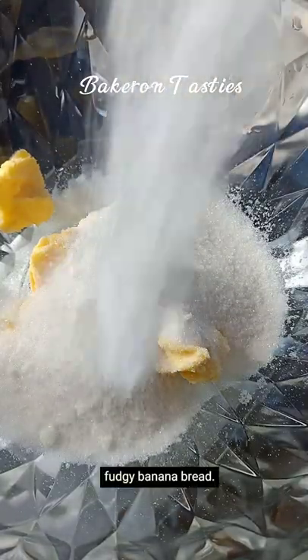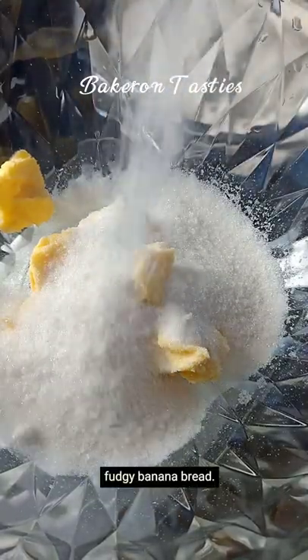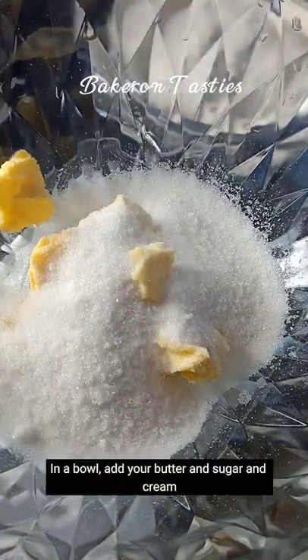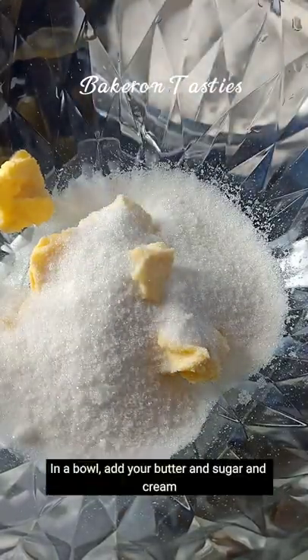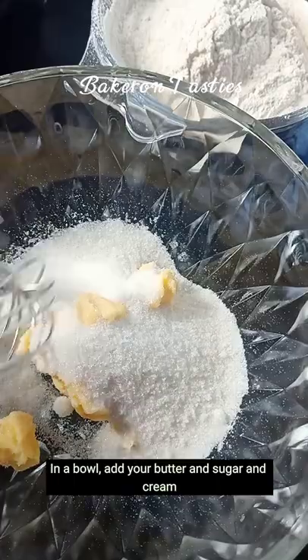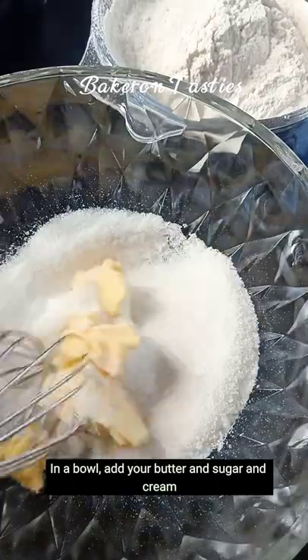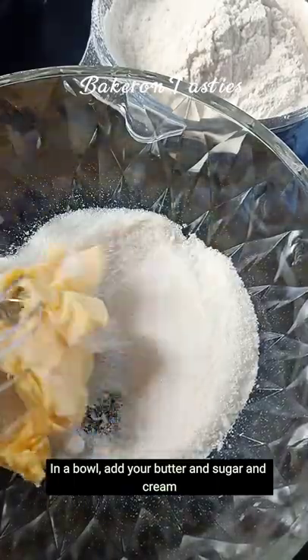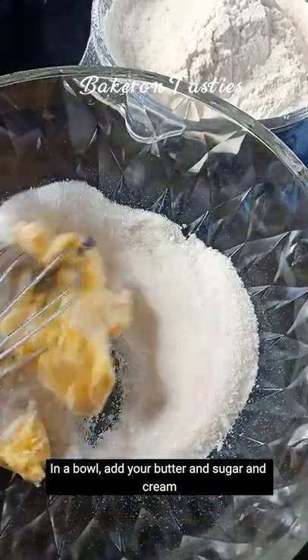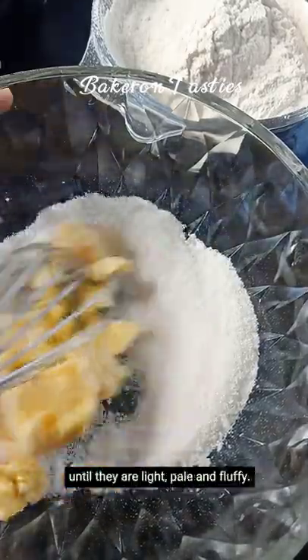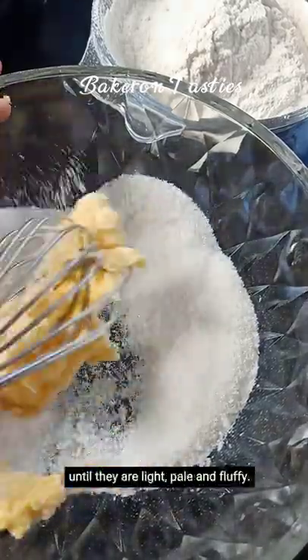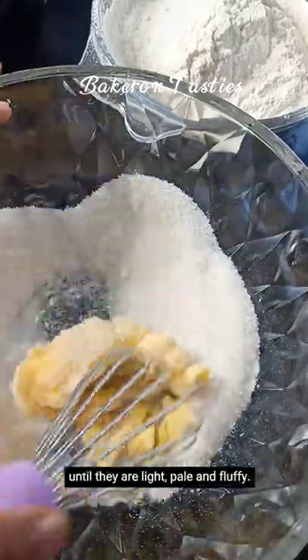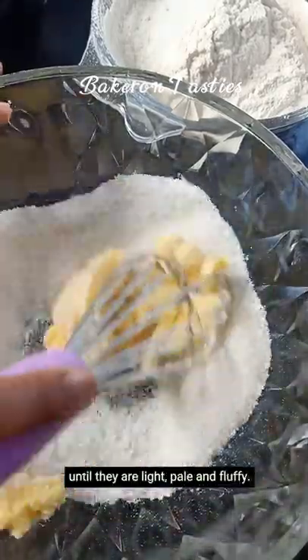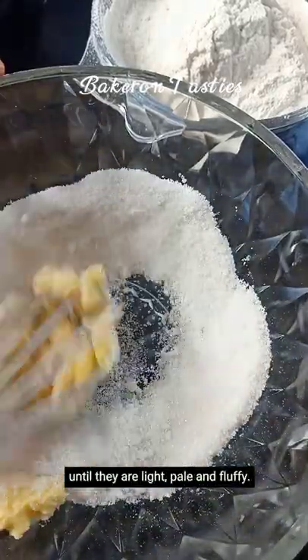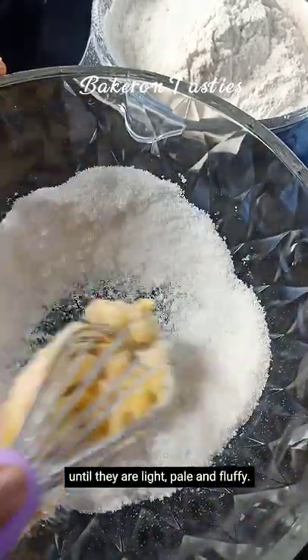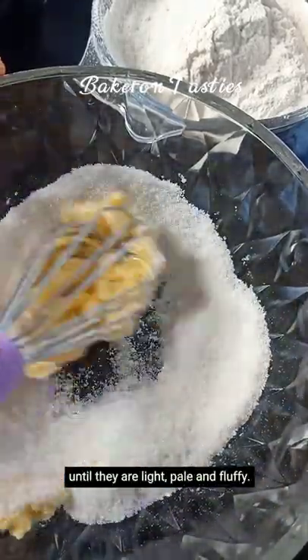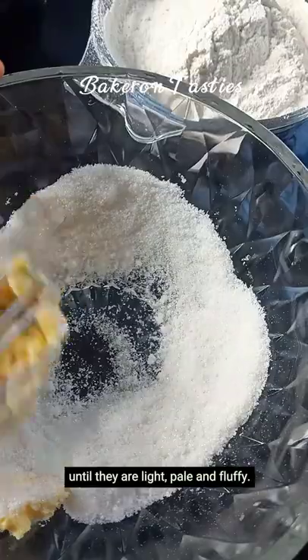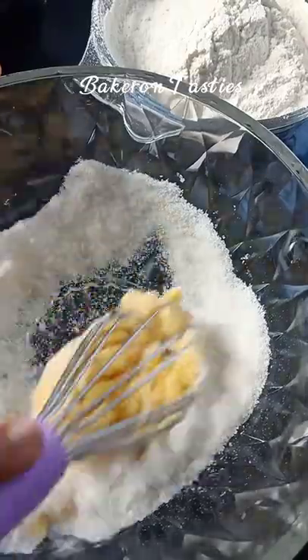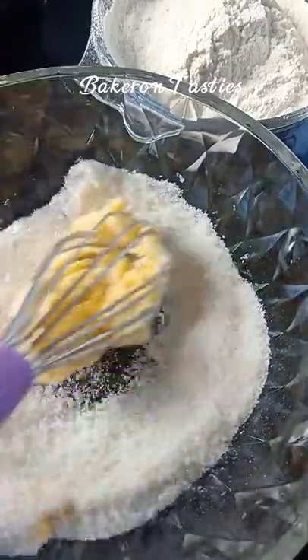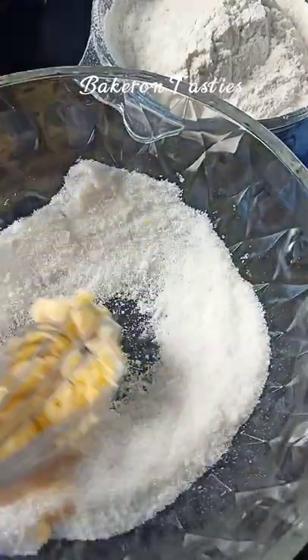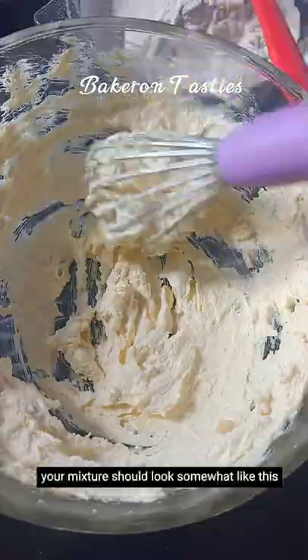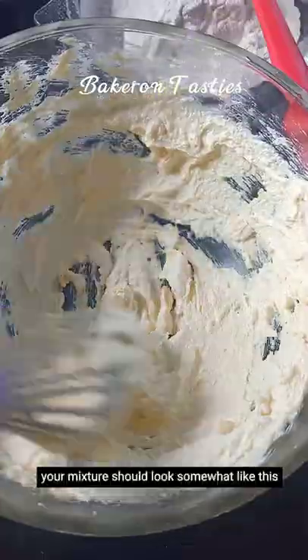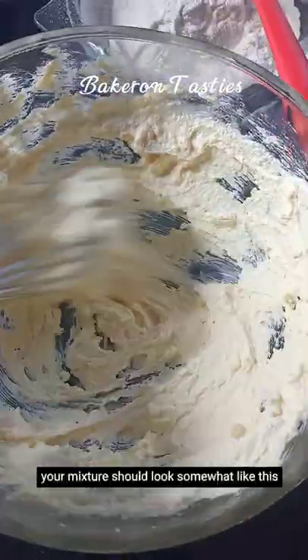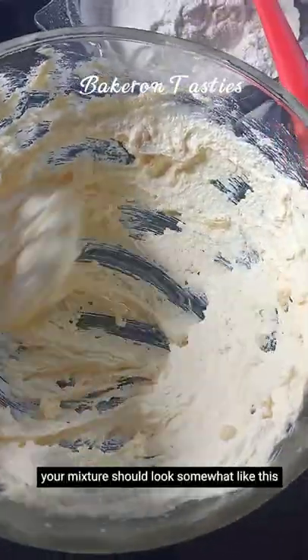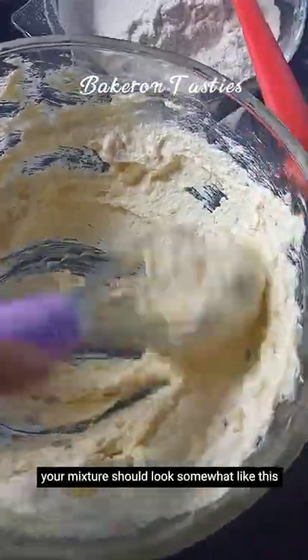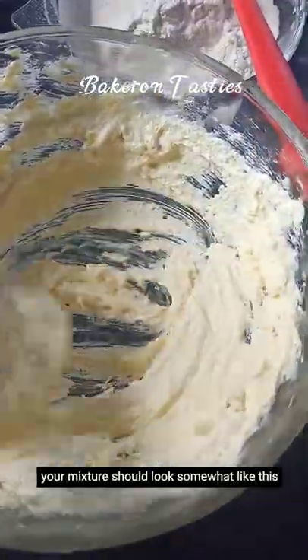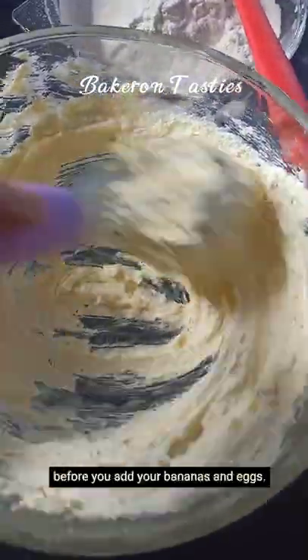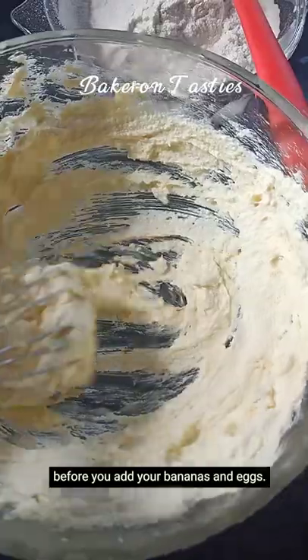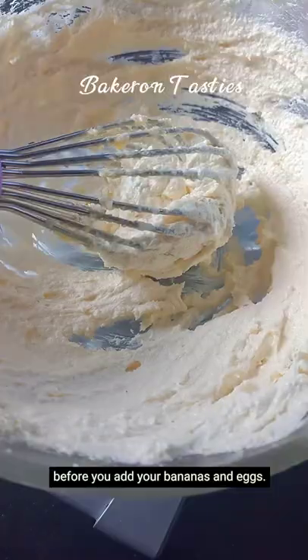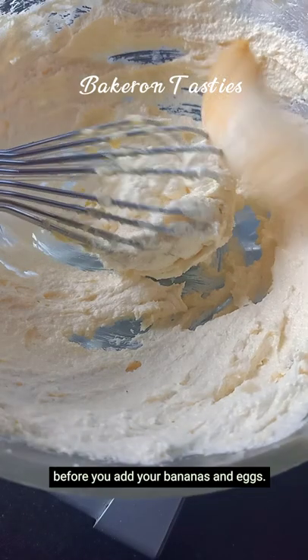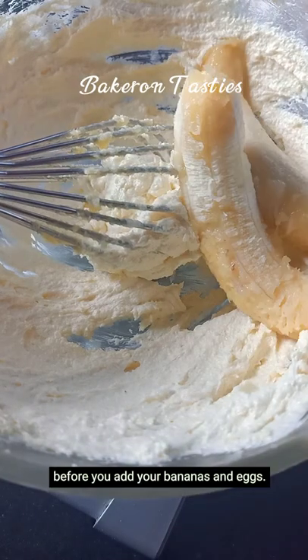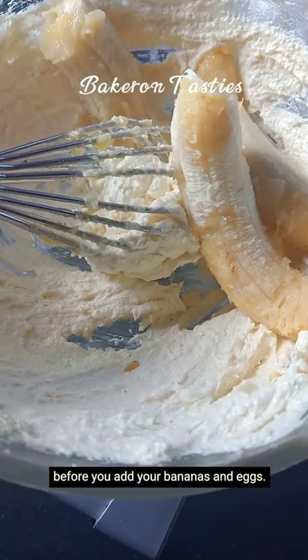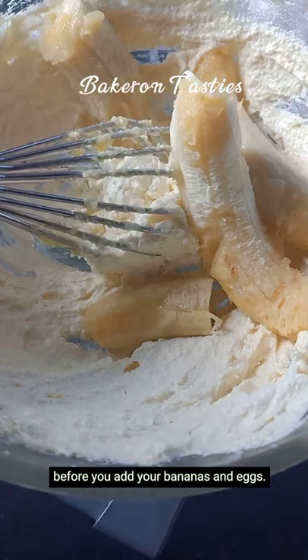In a bowl, add your butter and sugar and cream until they are light, pale and fluffy. Your mixture should look somewhat like this before you add your bananas and eggs.